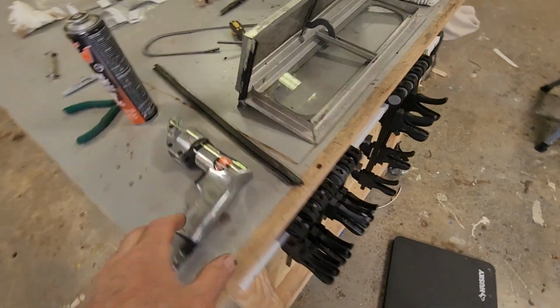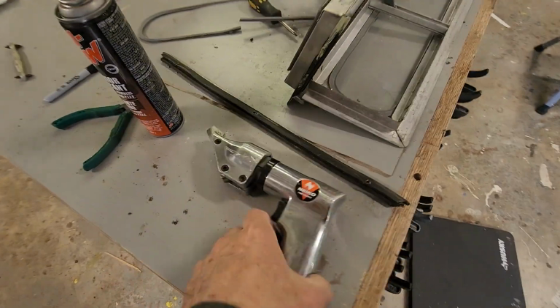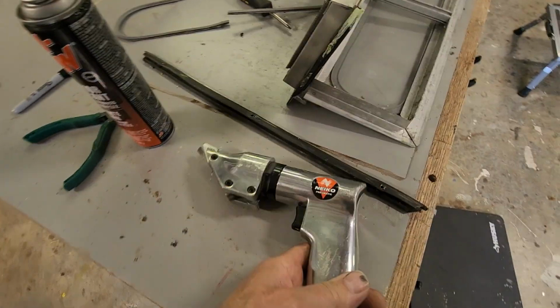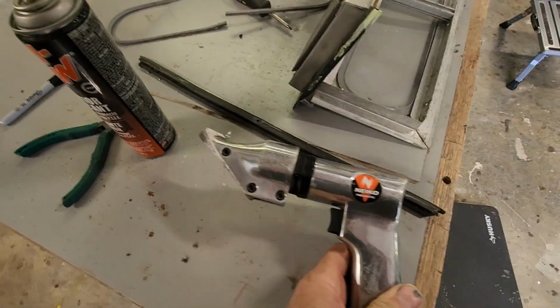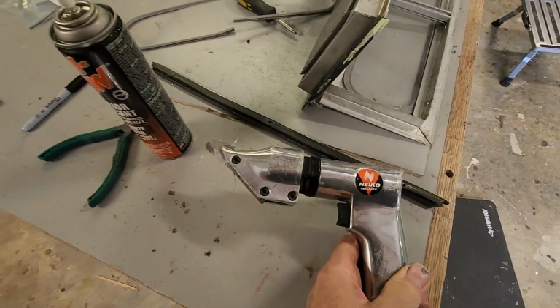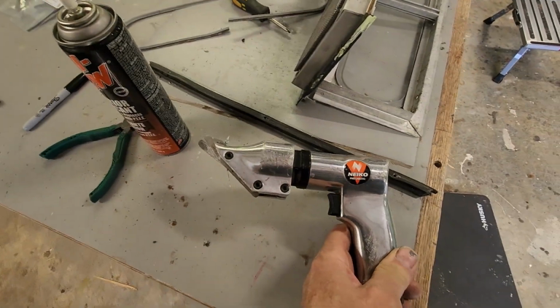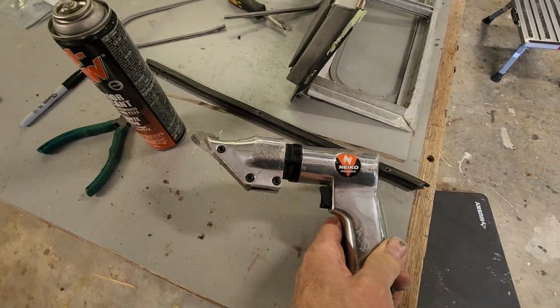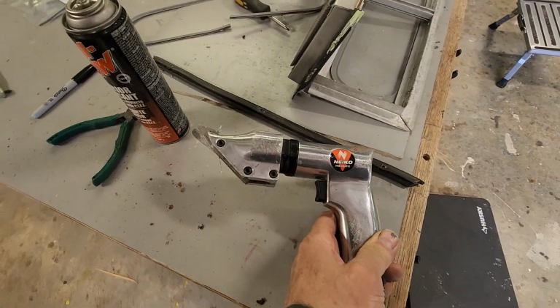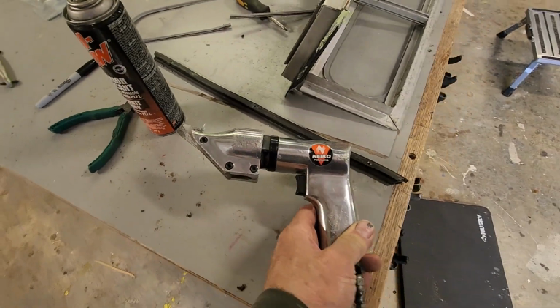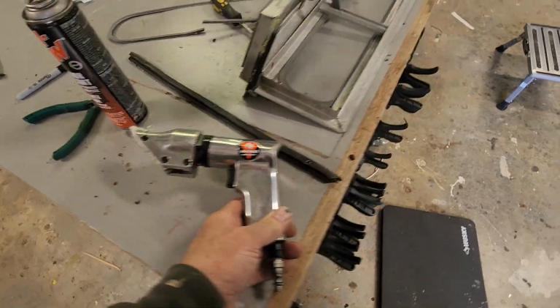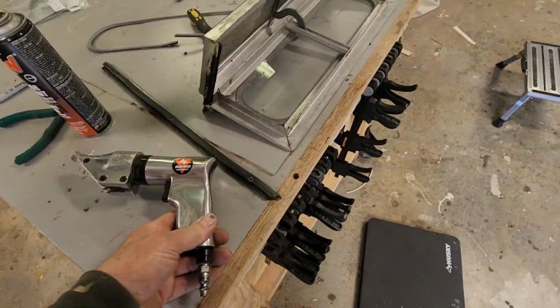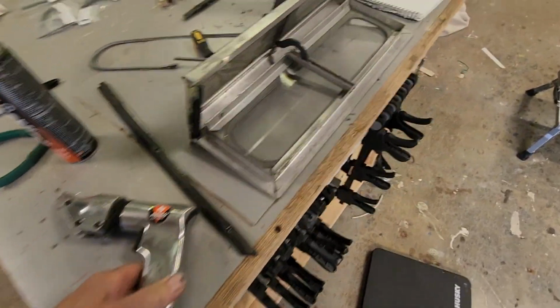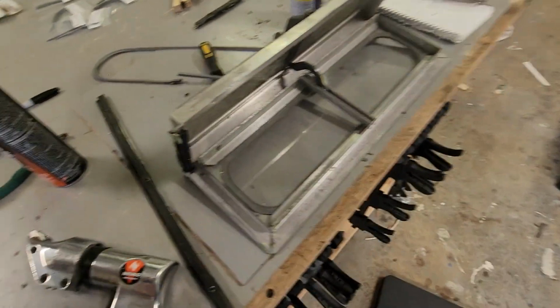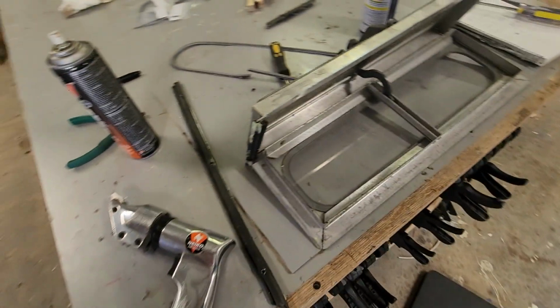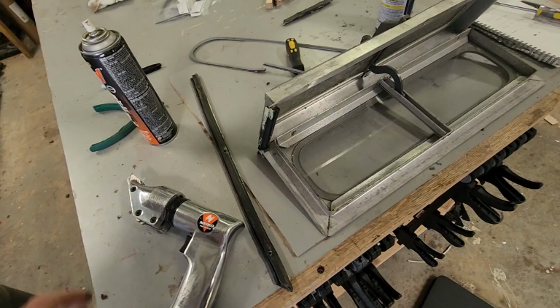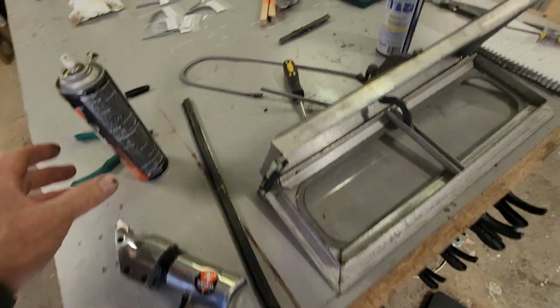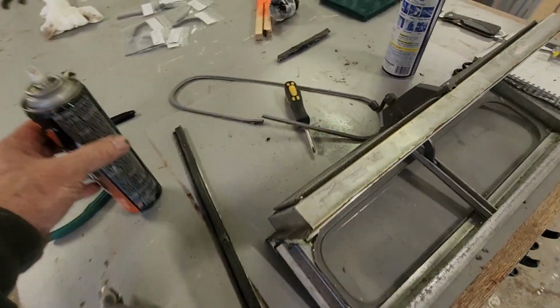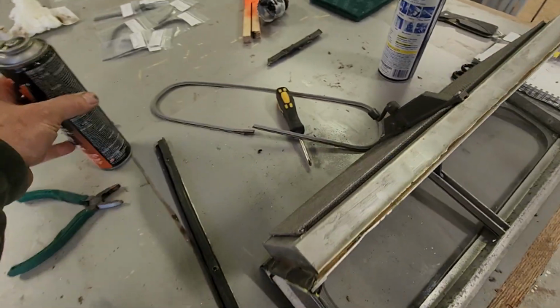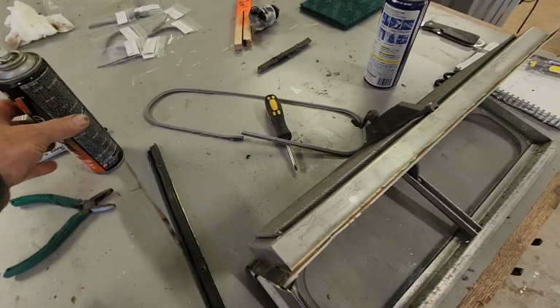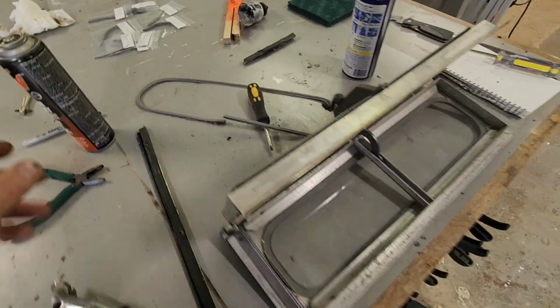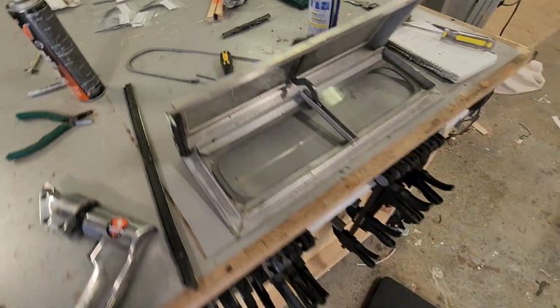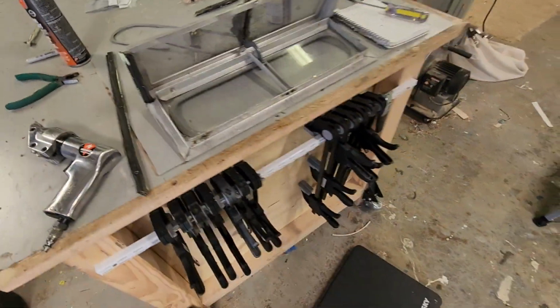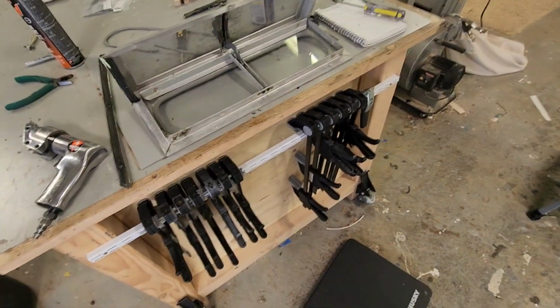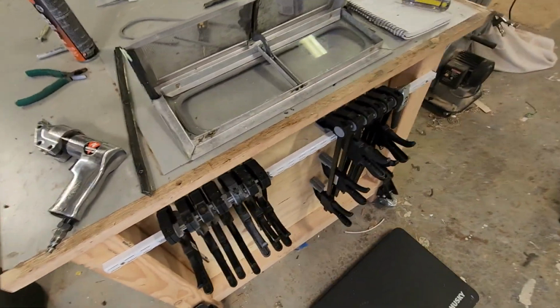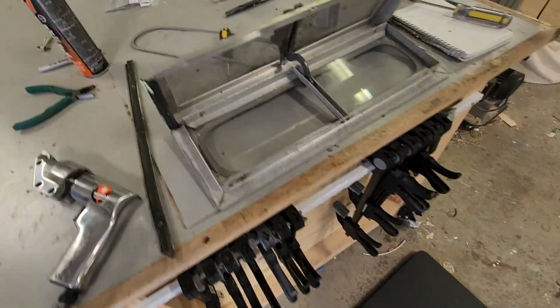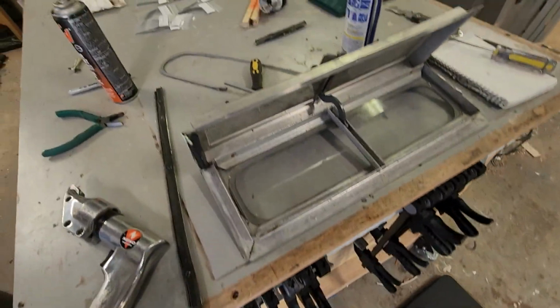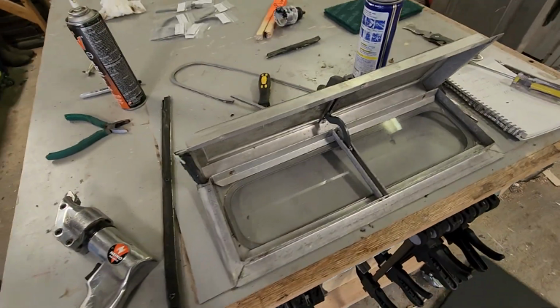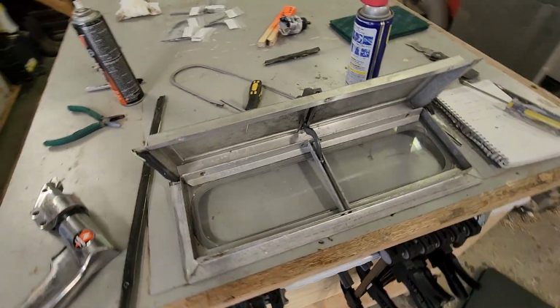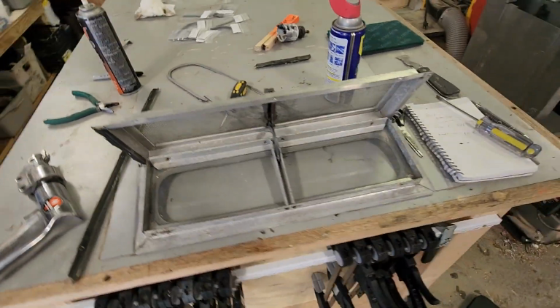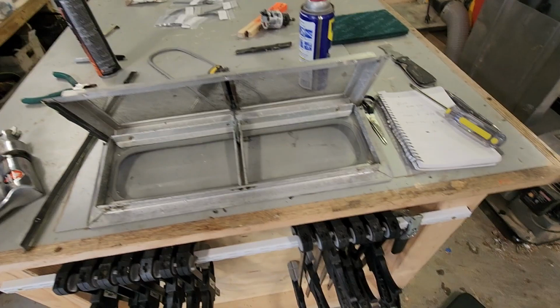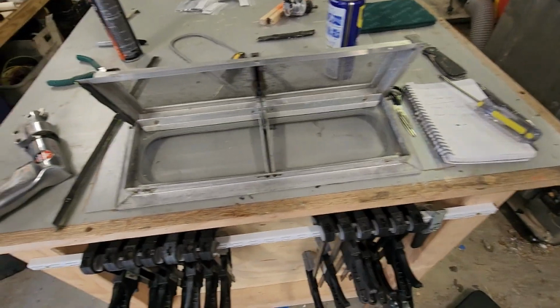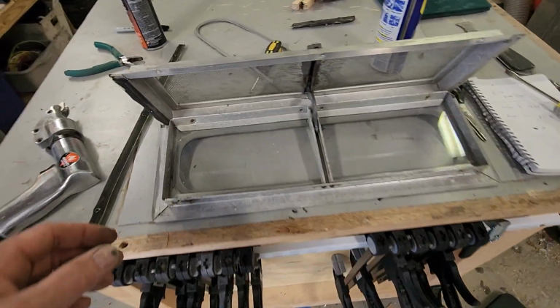These shears are pneumatic but they make them electric and battery-powered too. I also had some side snips to trim — I've got right cut, left cut, and straight cut.